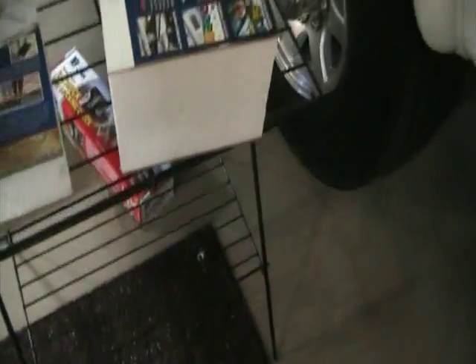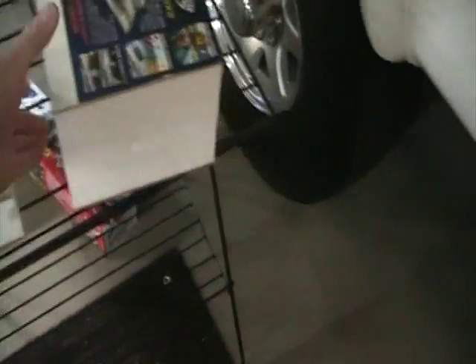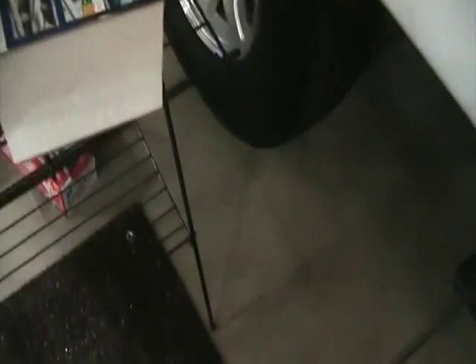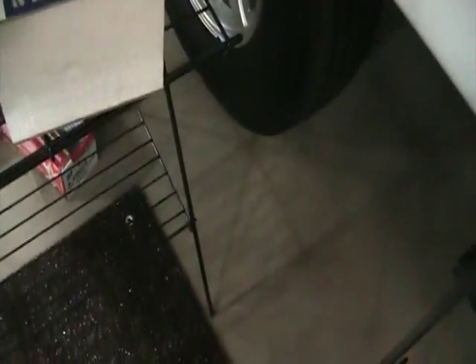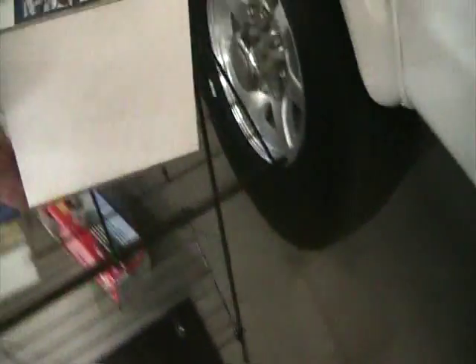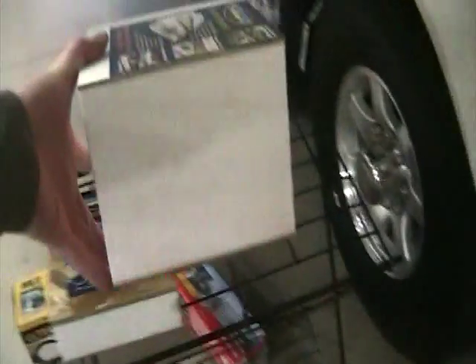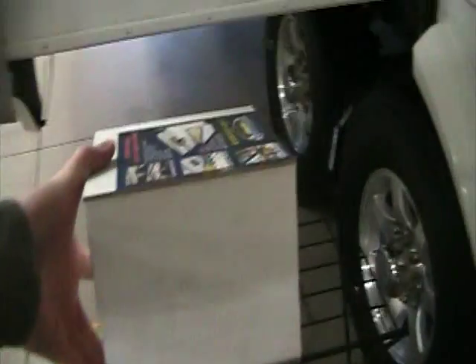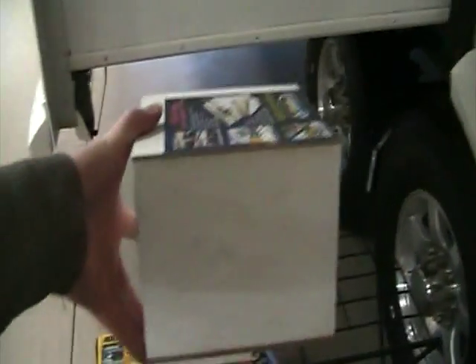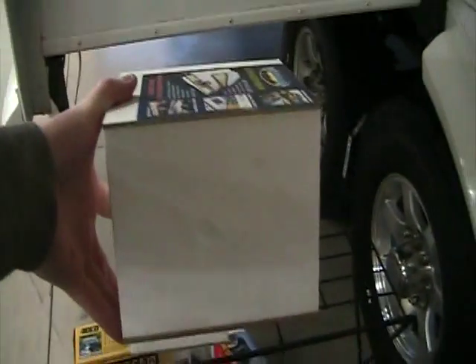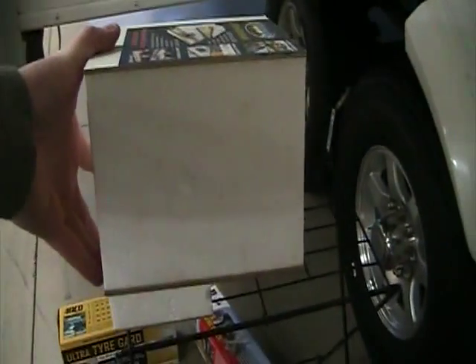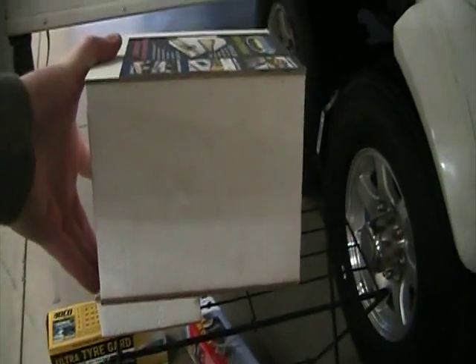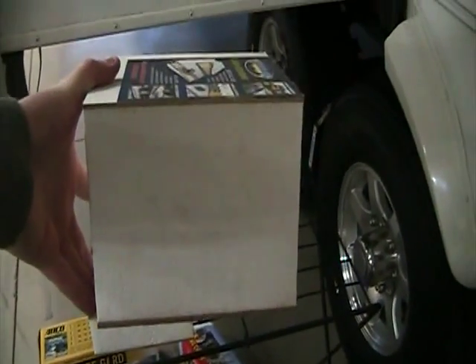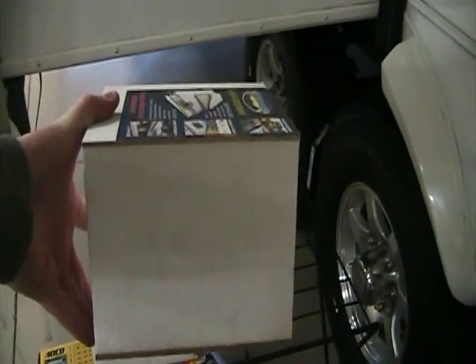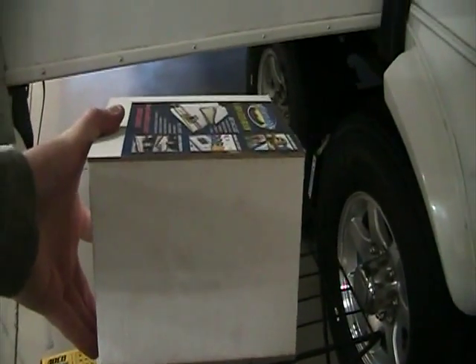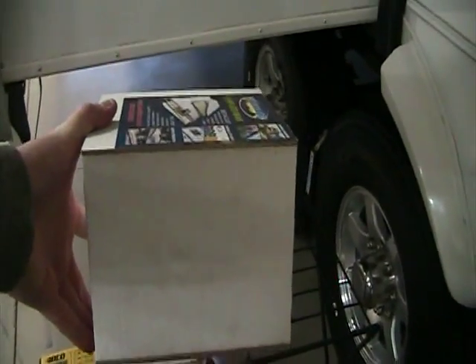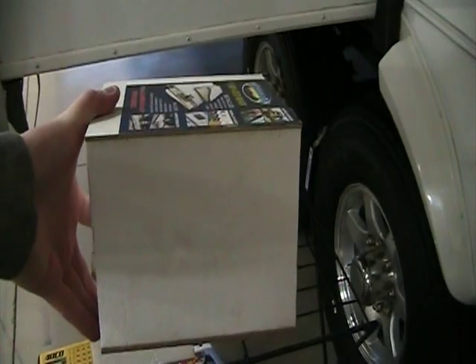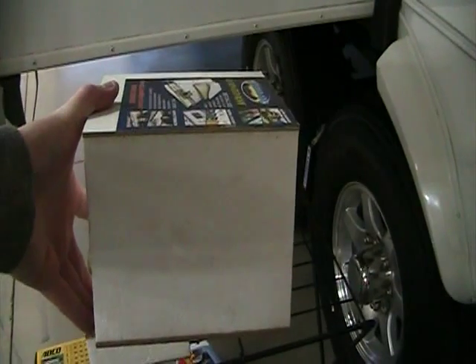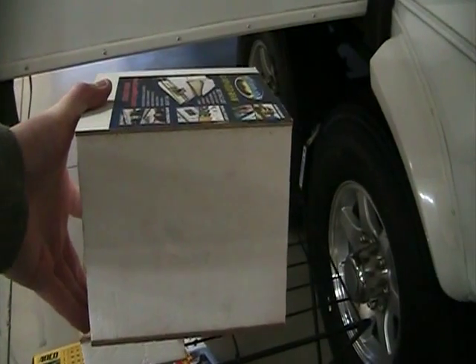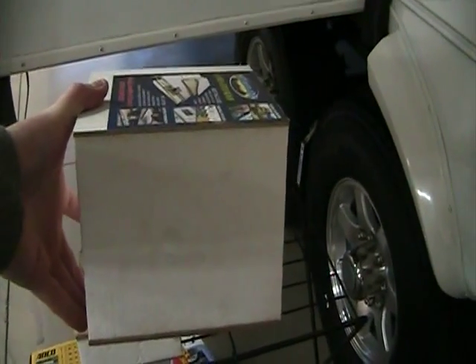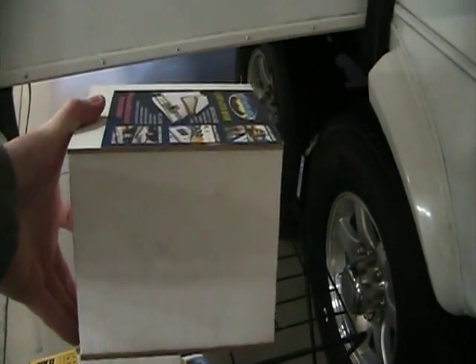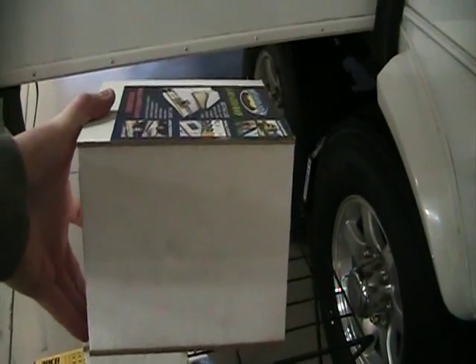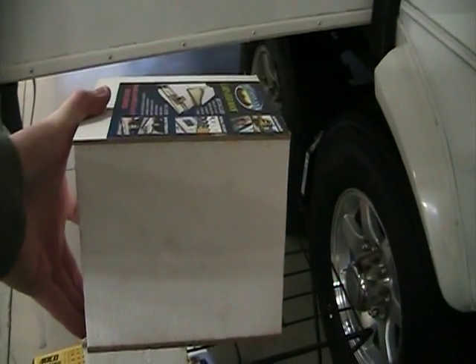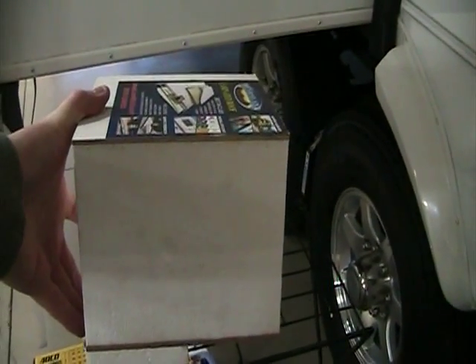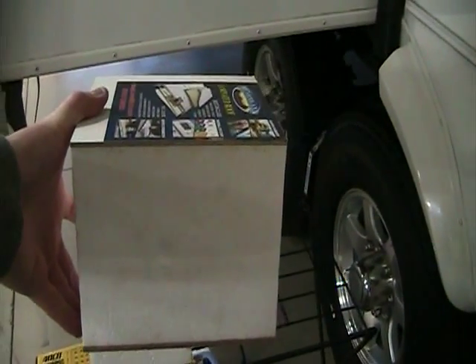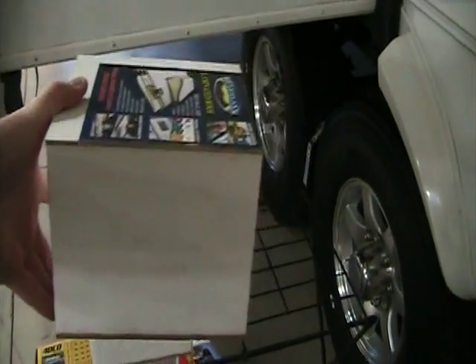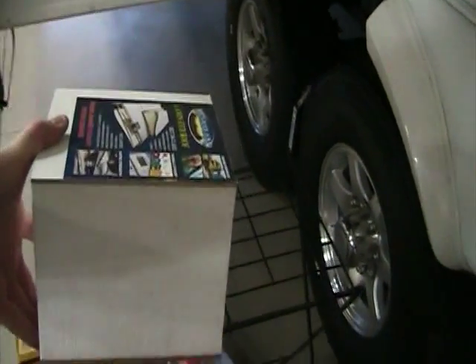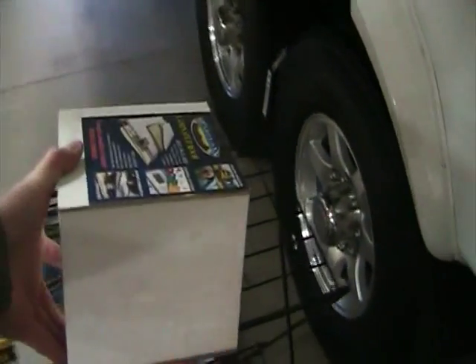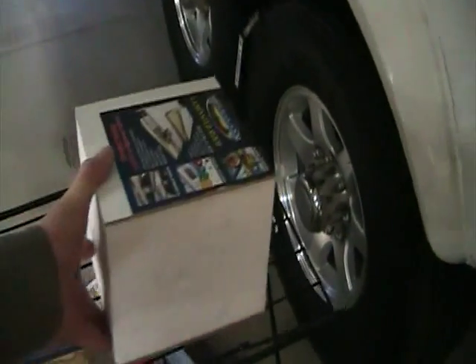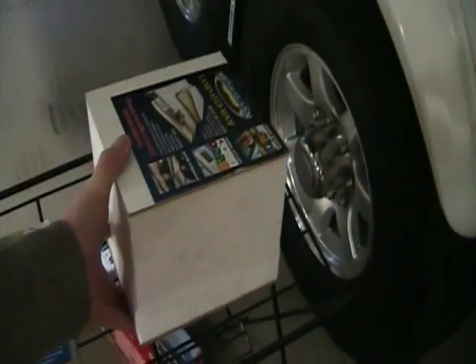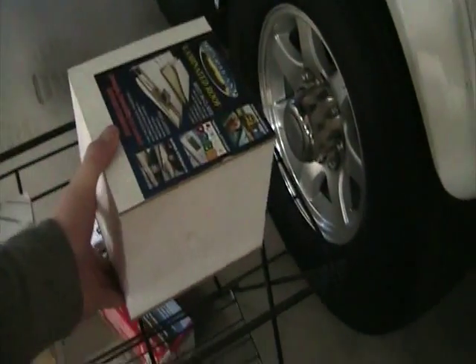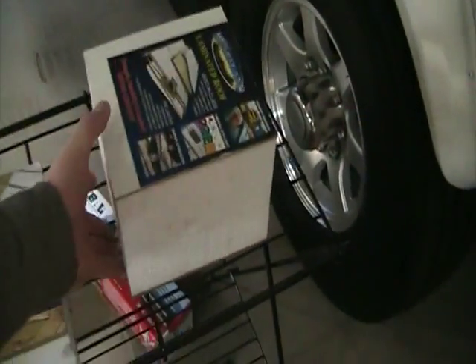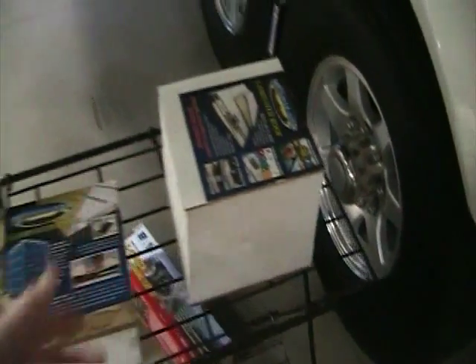Our roof is also laminated. With this sample you can see that we are five and a half inches thick in the center — full block foam insulation. Again, very strong and very lightweight.